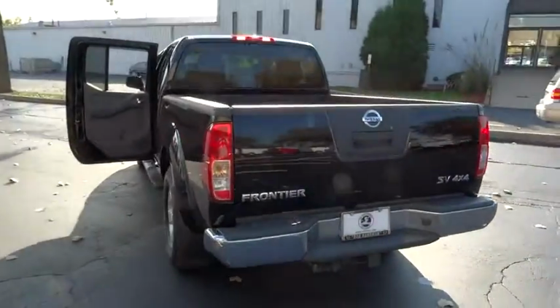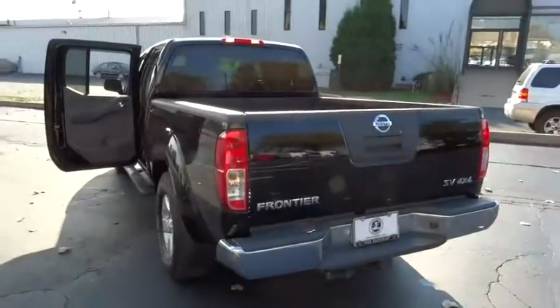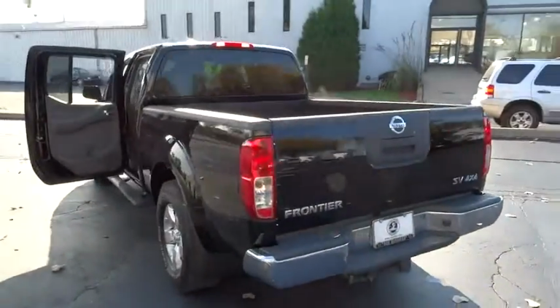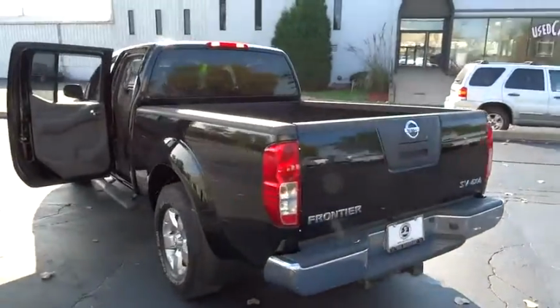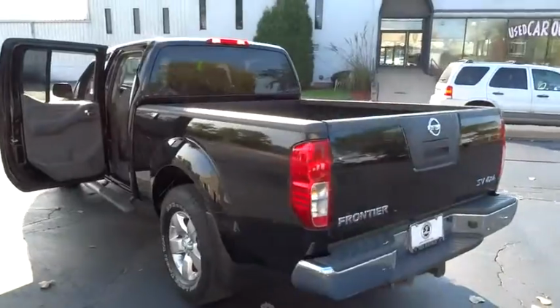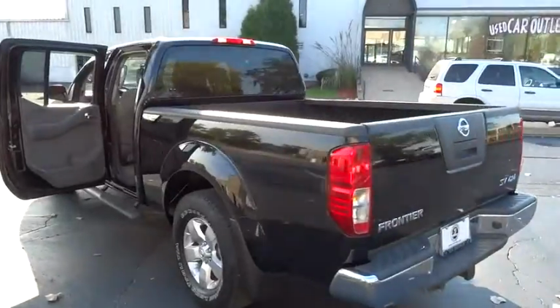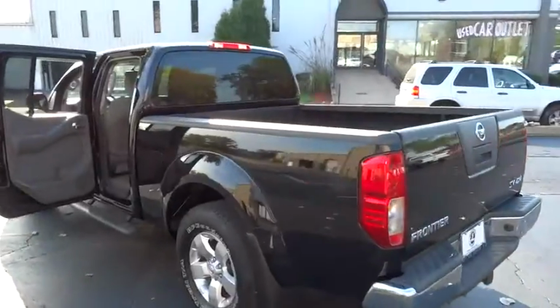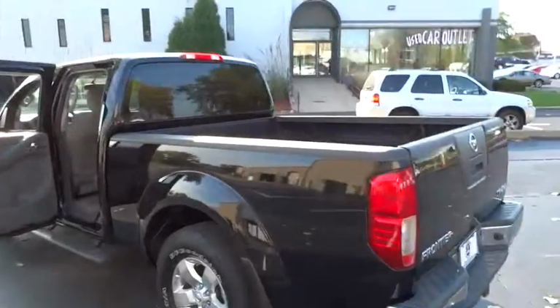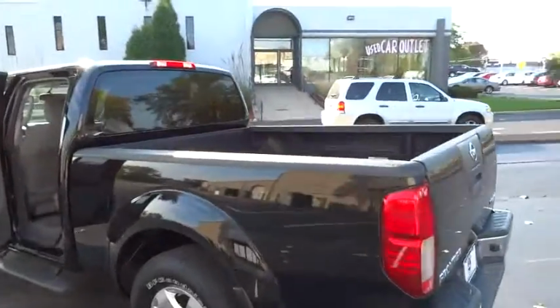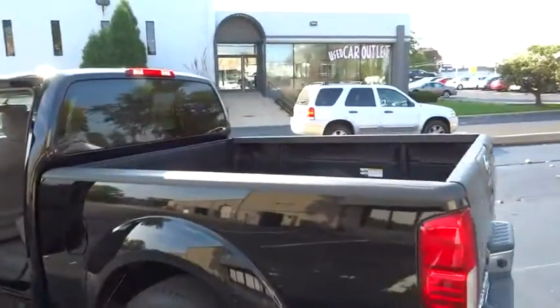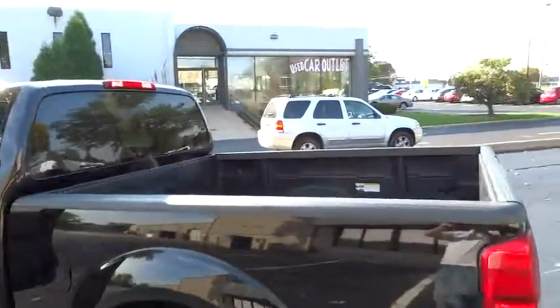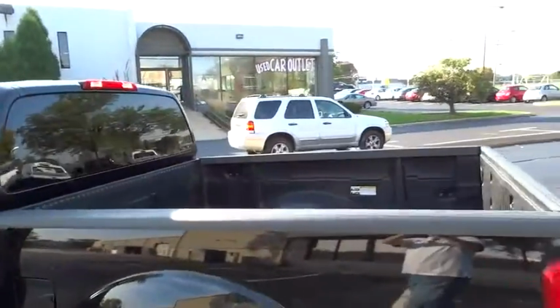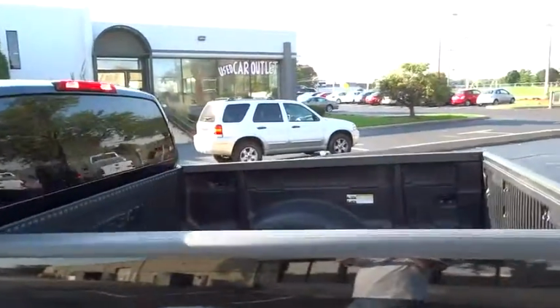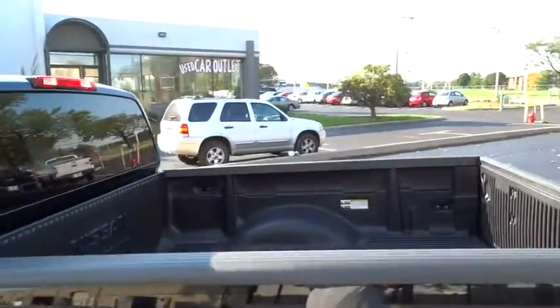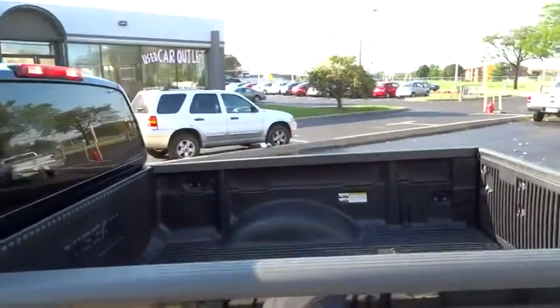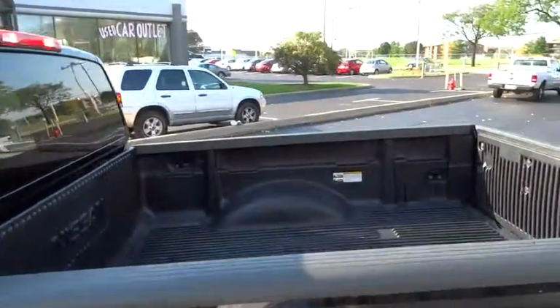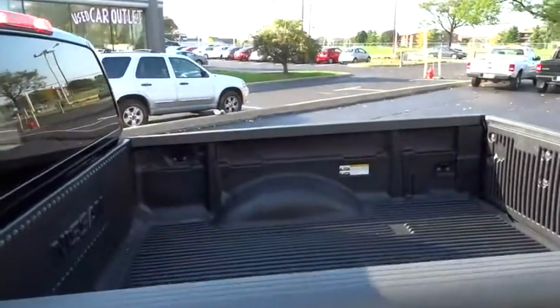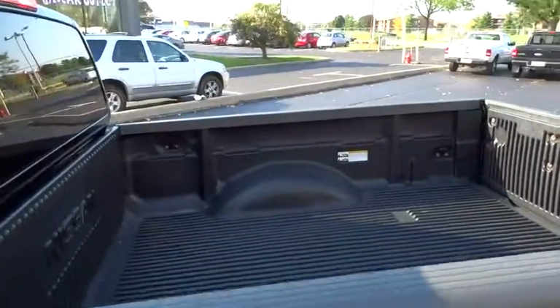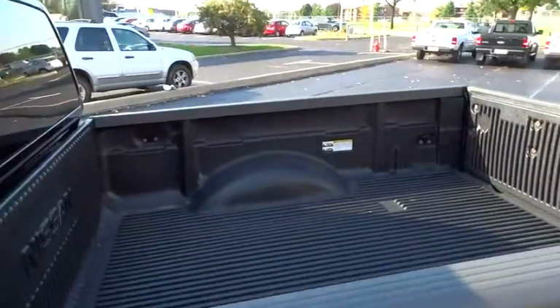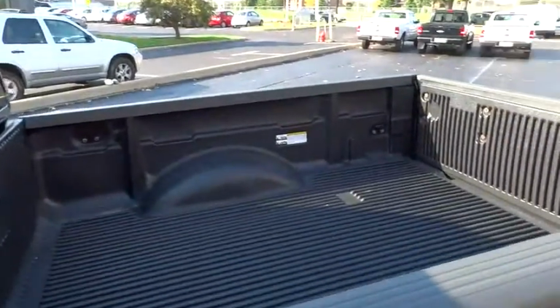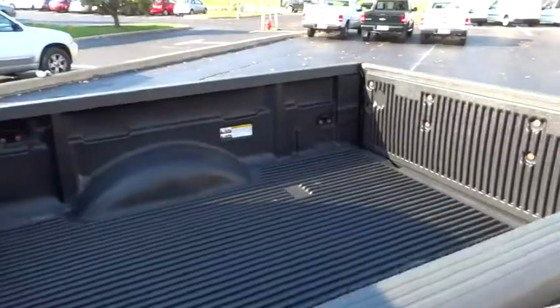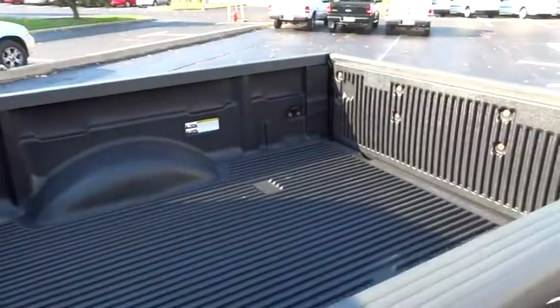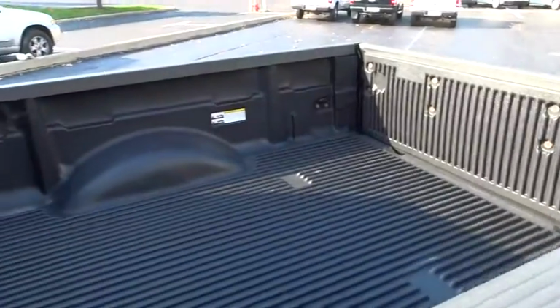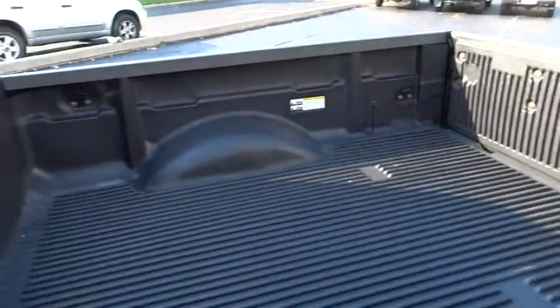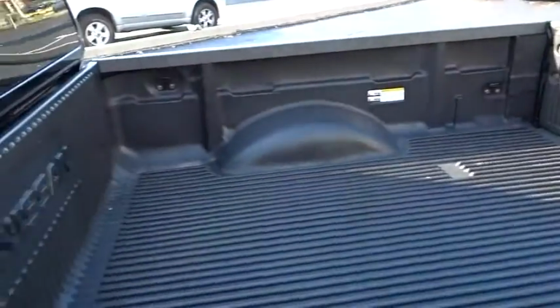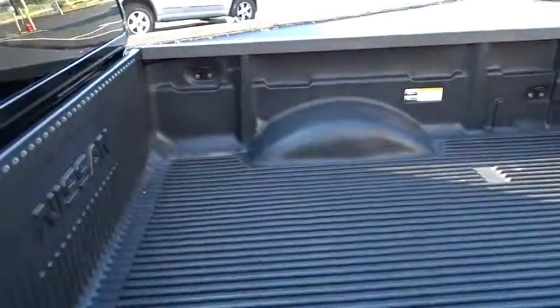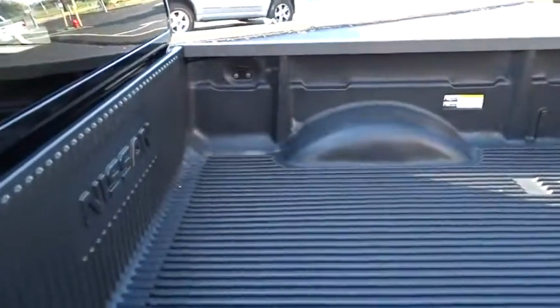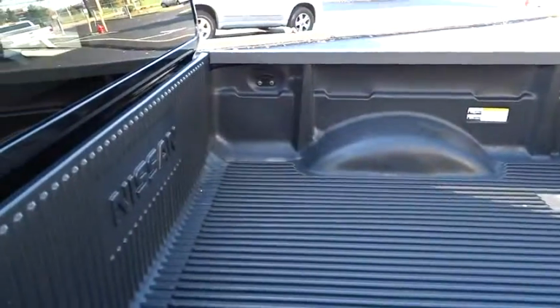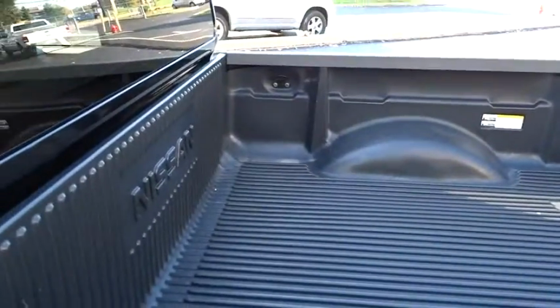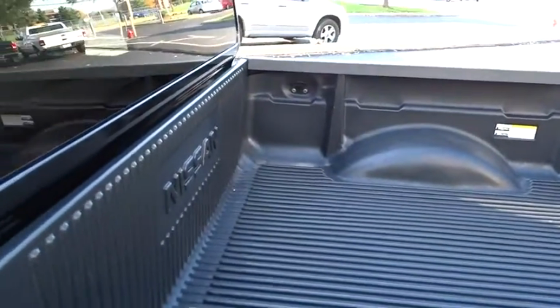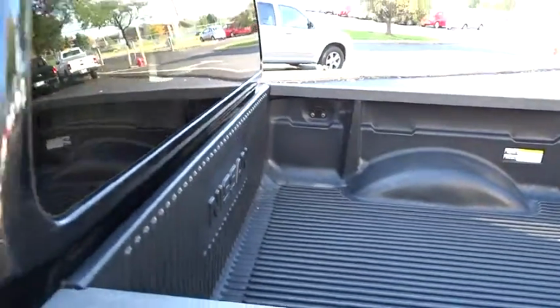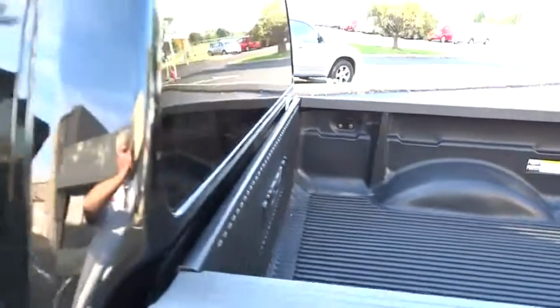This vehicle has less than 105,000 miles. Here are some of this vehicle's great options: stability control, traction control, anti-lock braking system, air conditioning,